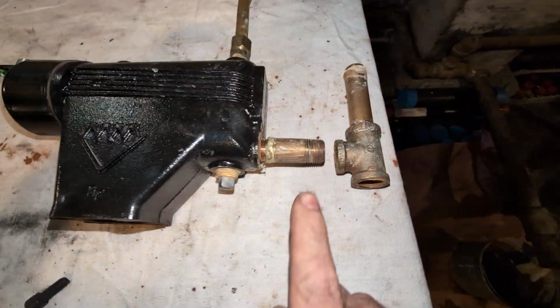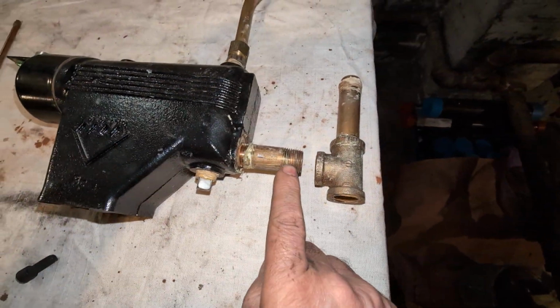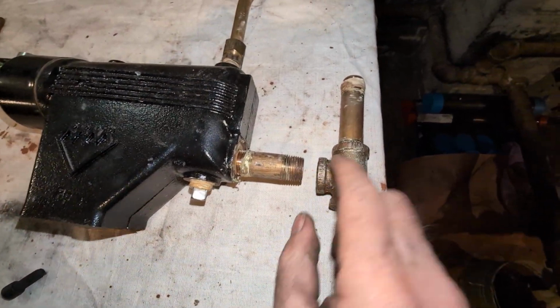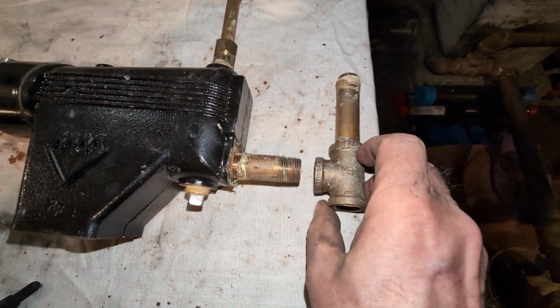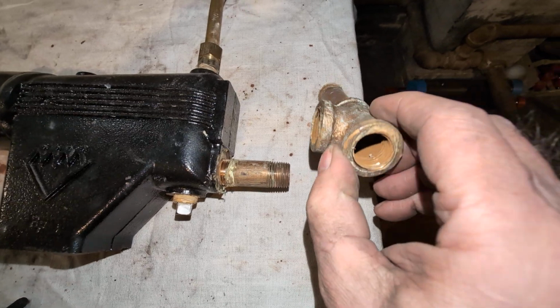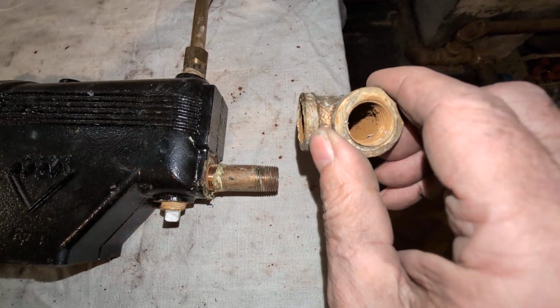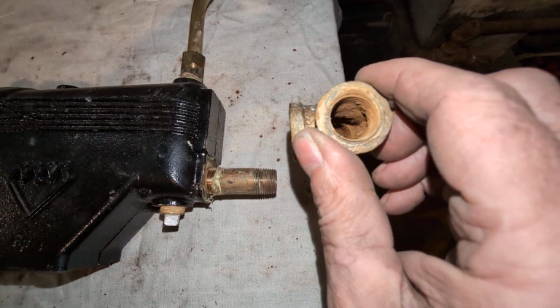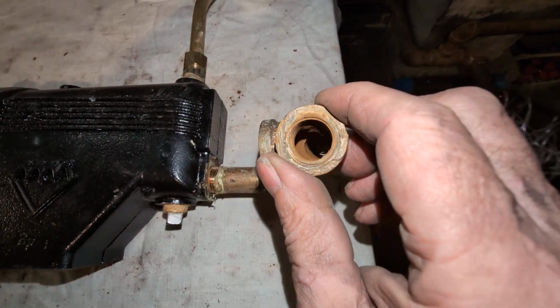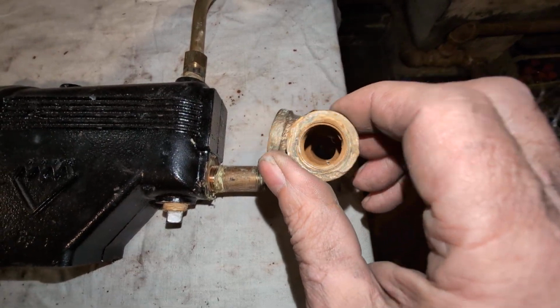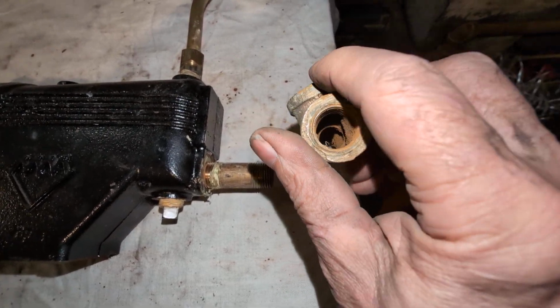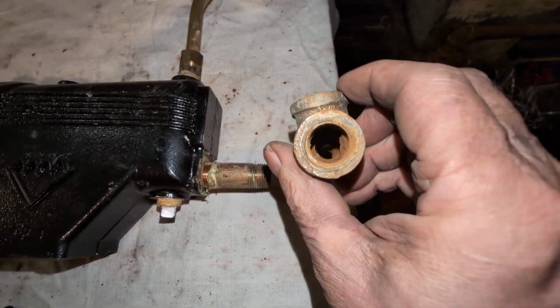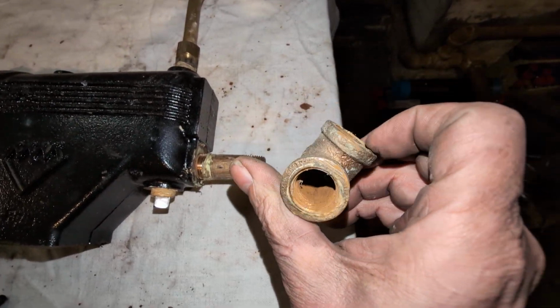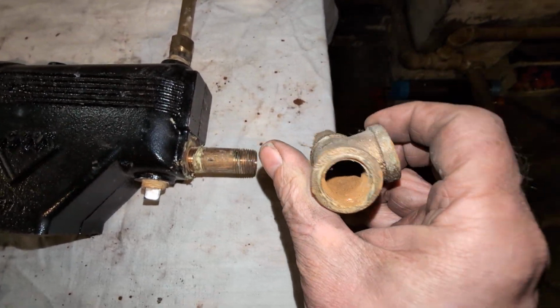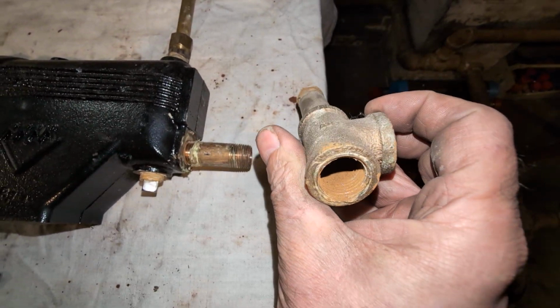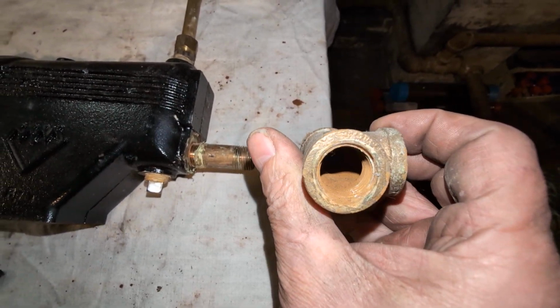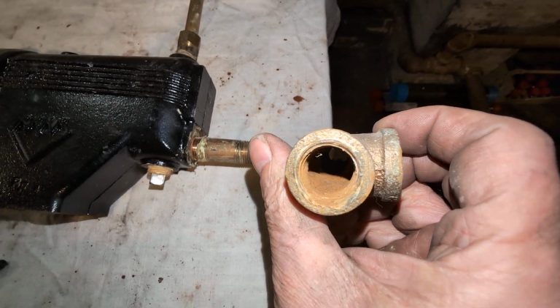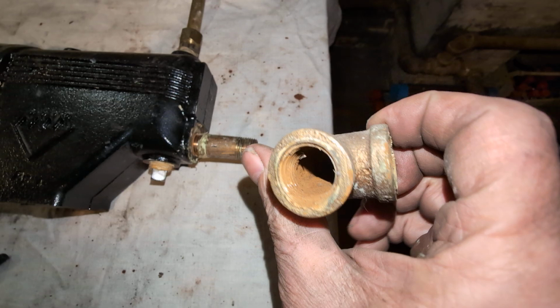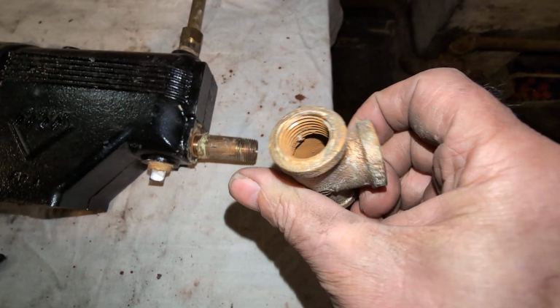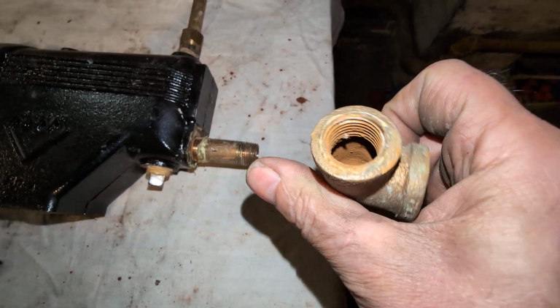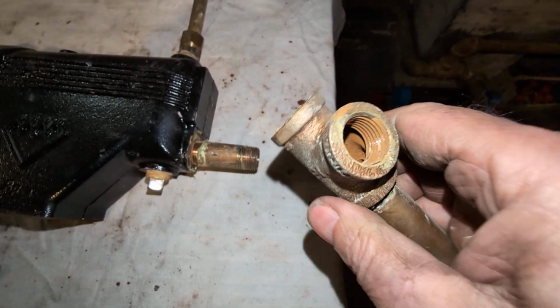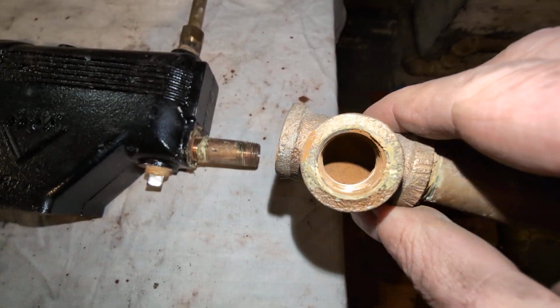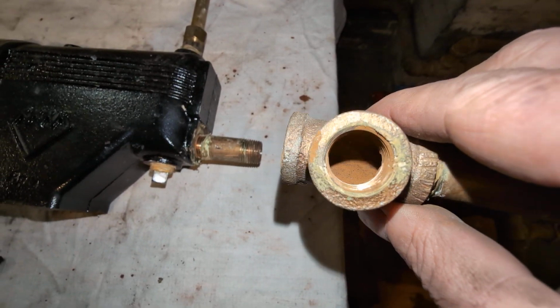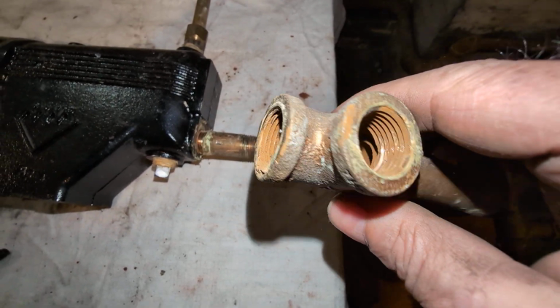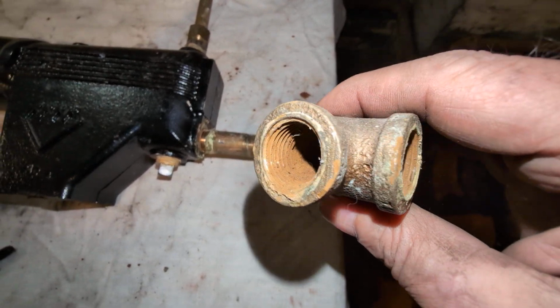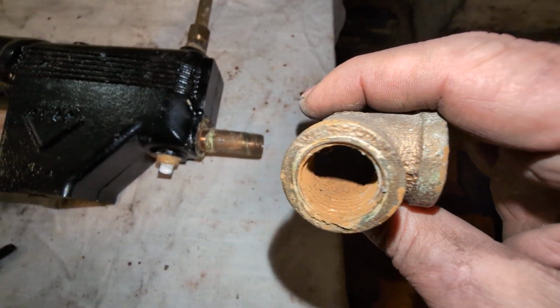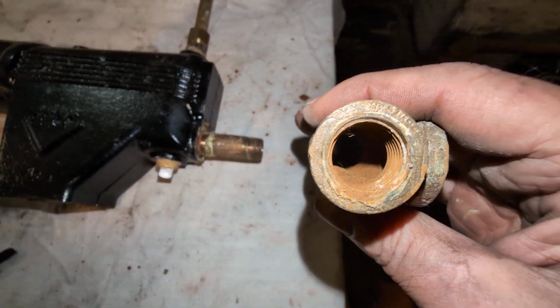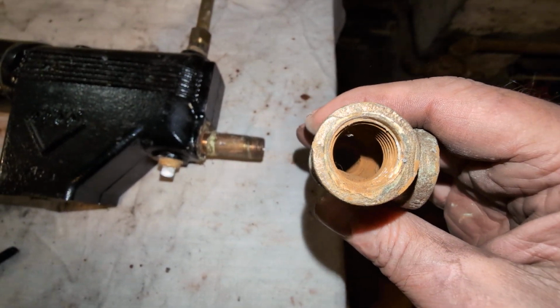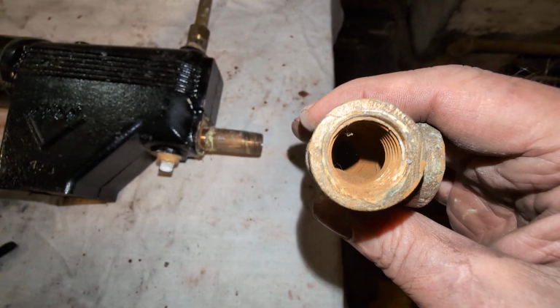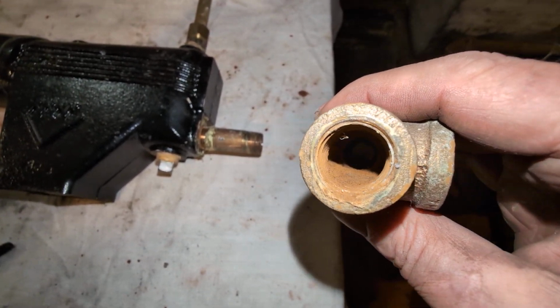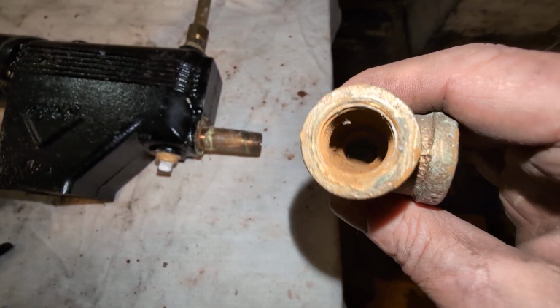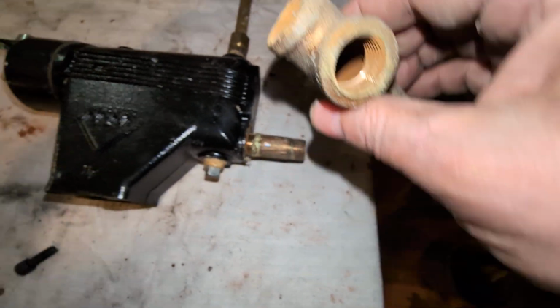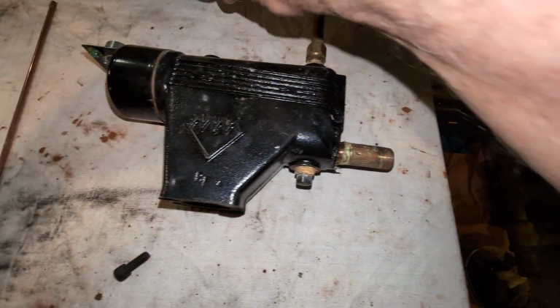This is attached to the lower T with a sight glass fitting. You can see that the dirt collects in there pretty readily. Yeah, that's not too bad.